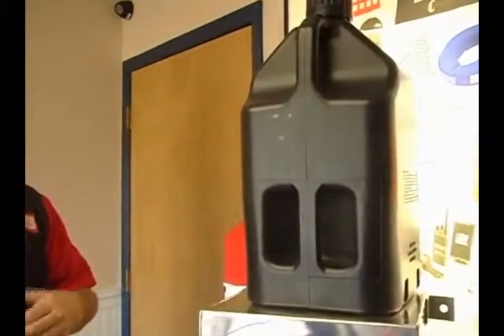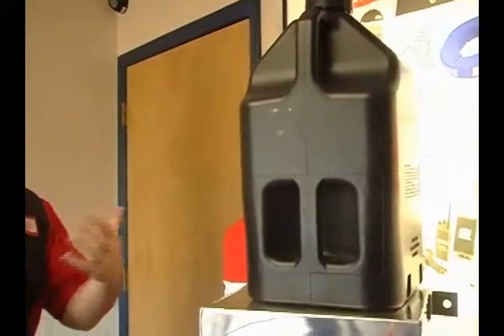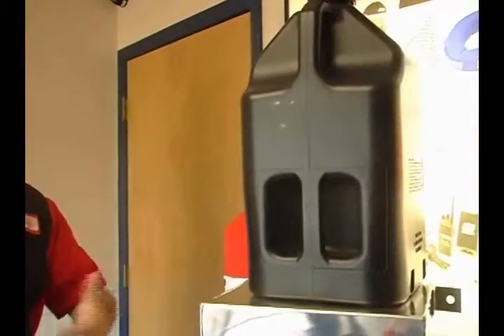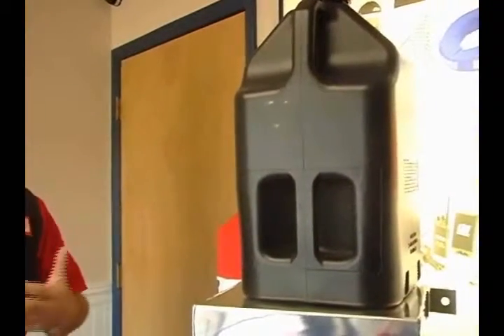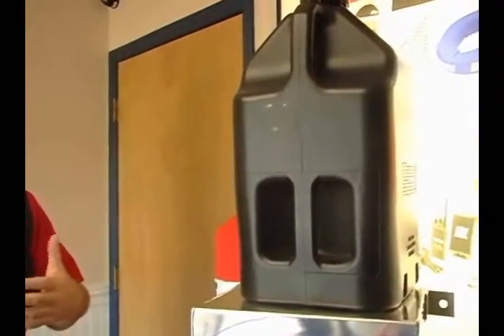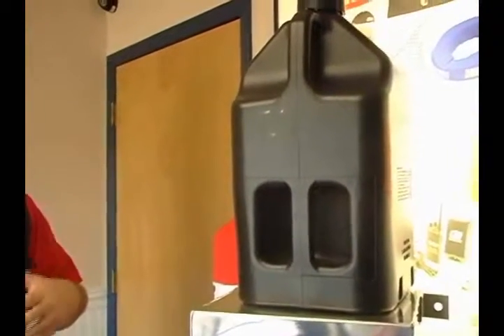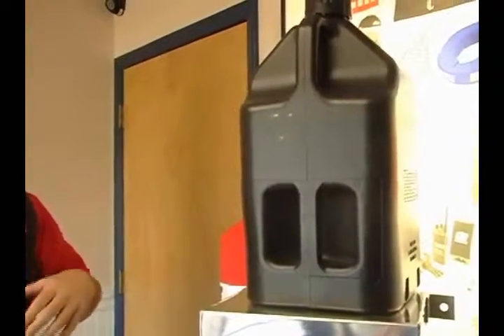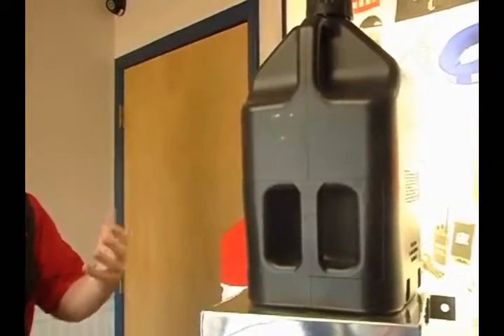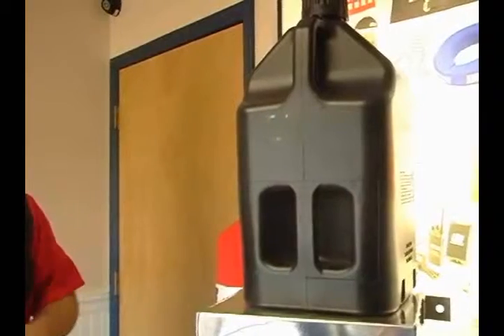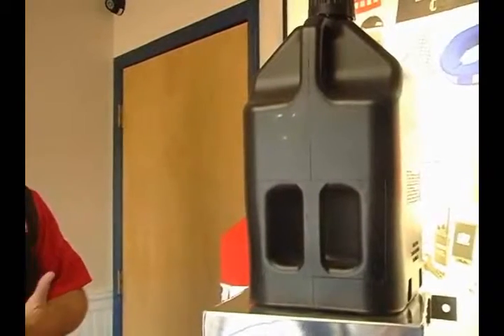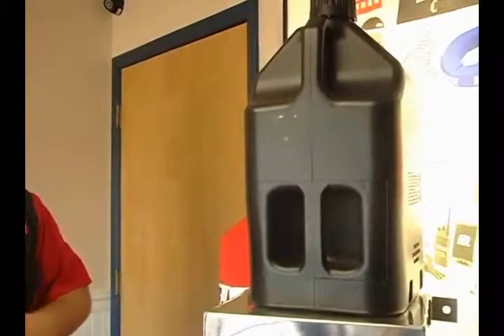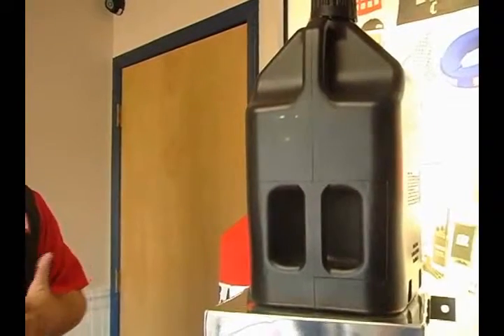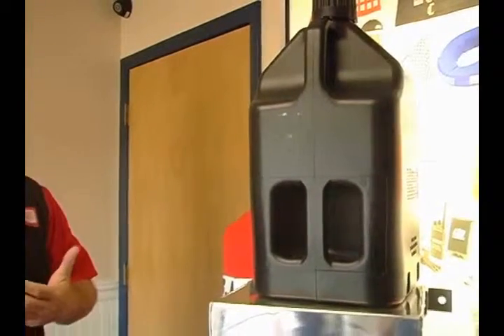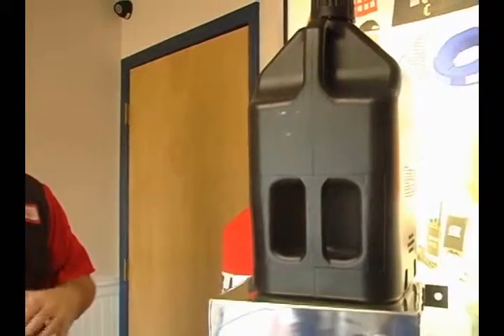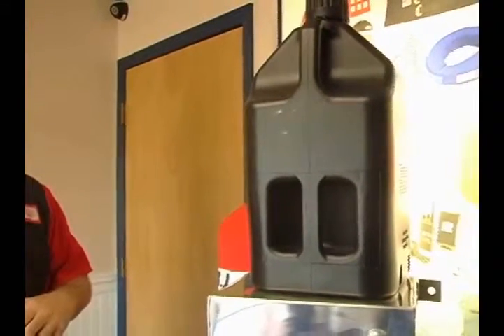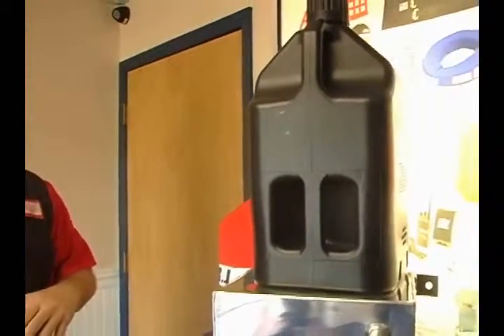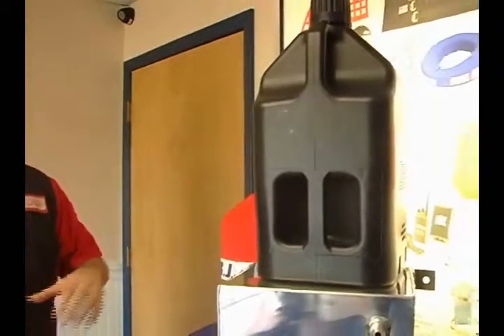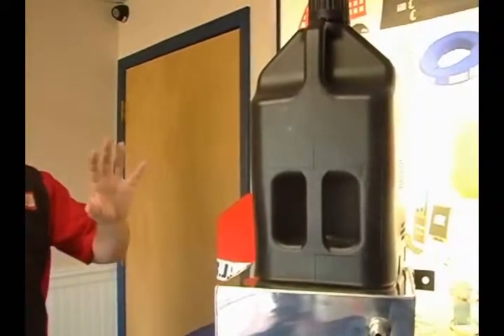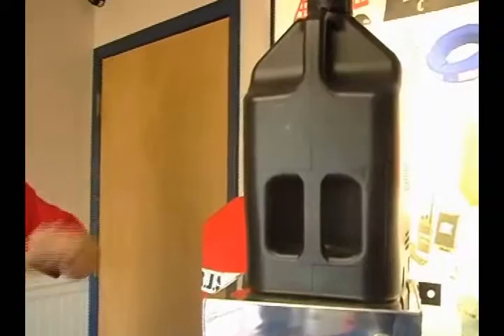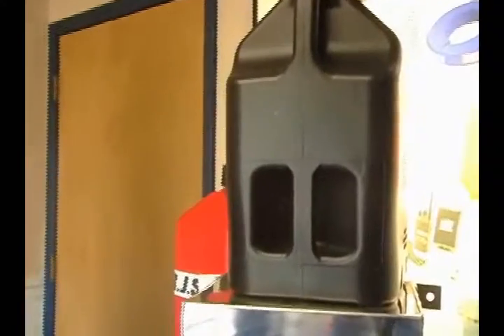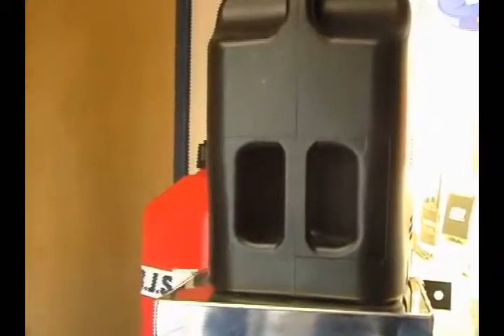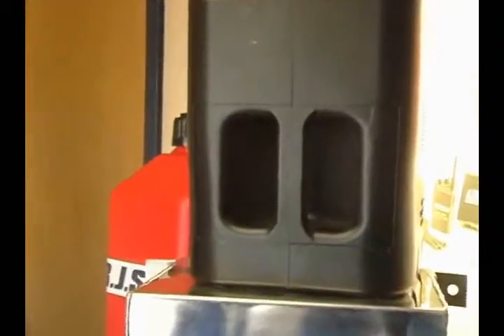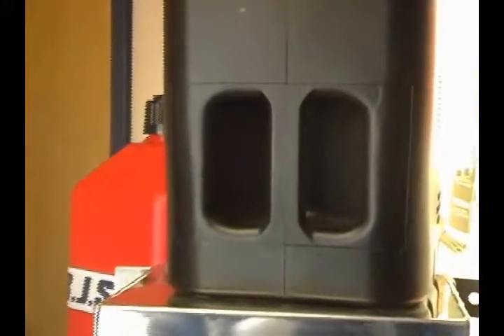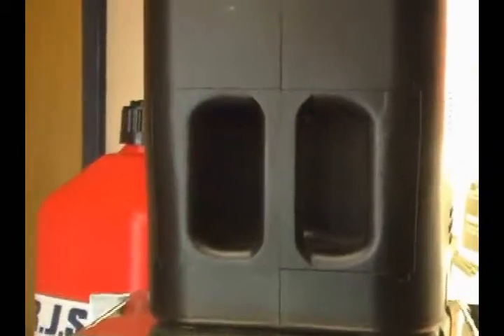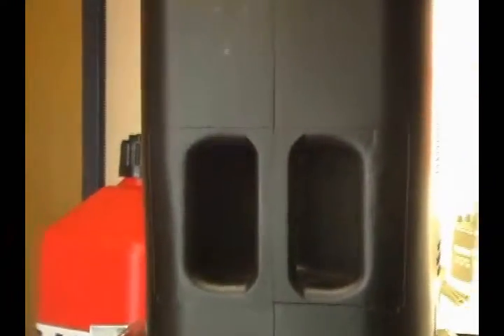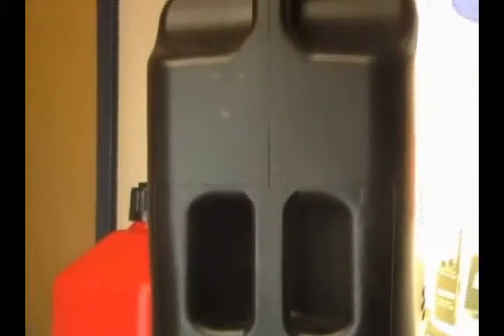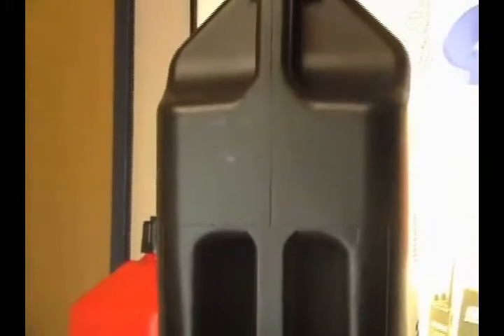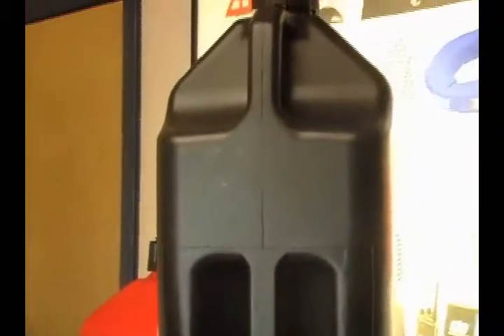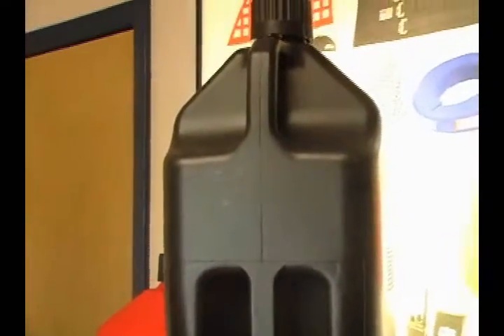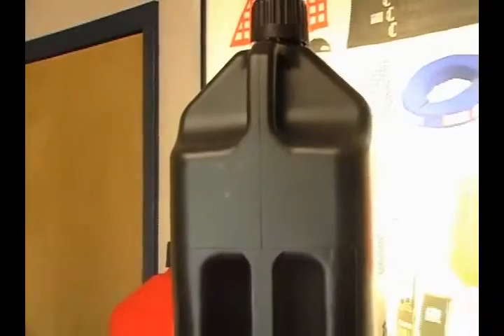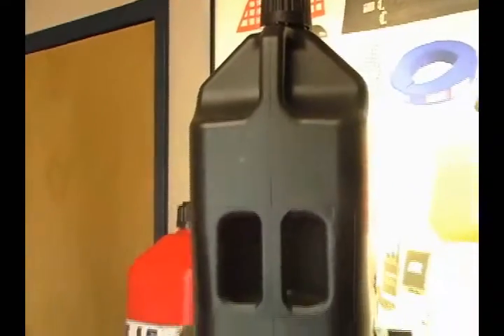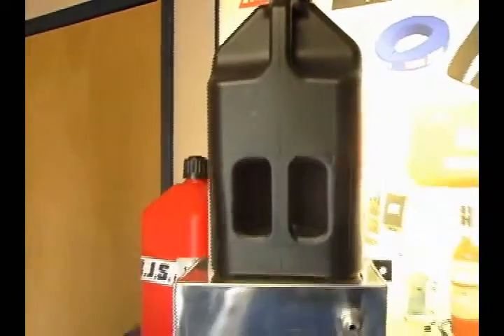With liquid weighing about 8 pounds a gallon, you're hefting quite a bit if you fill the tank up. So we went ahead and did the dual handle and it seems to work out much better from a balance standpoint. We also have, as far as accessories, we have the hose kits.